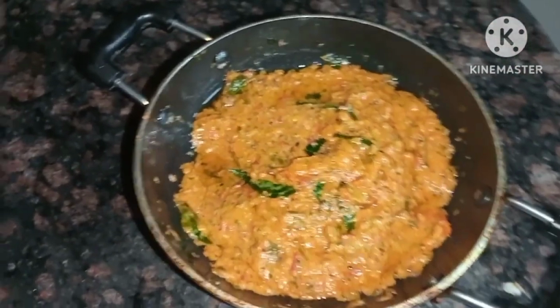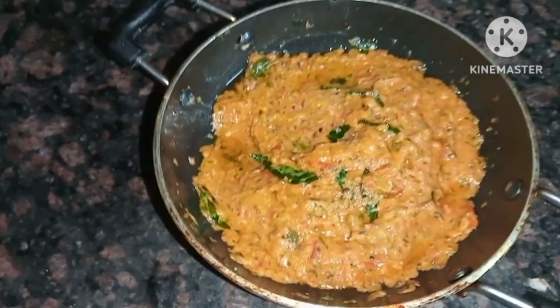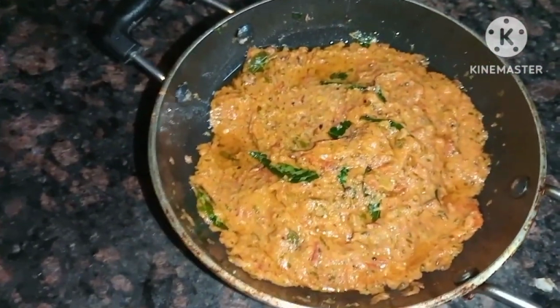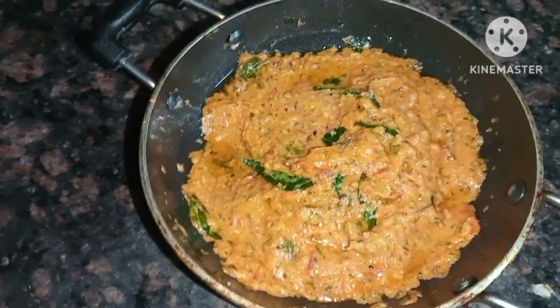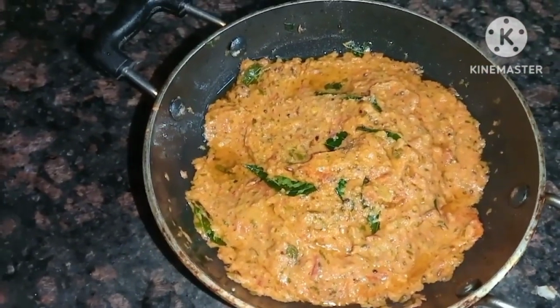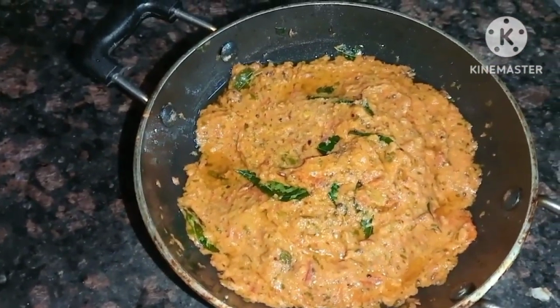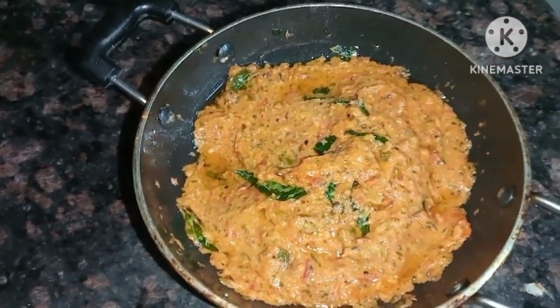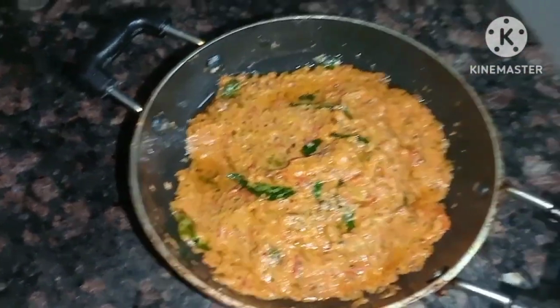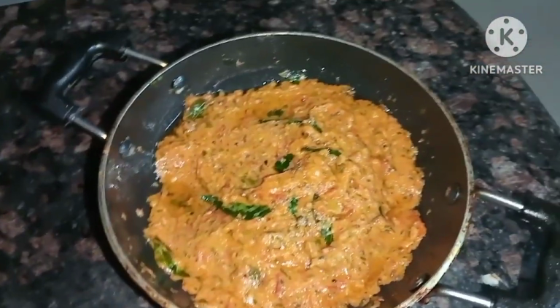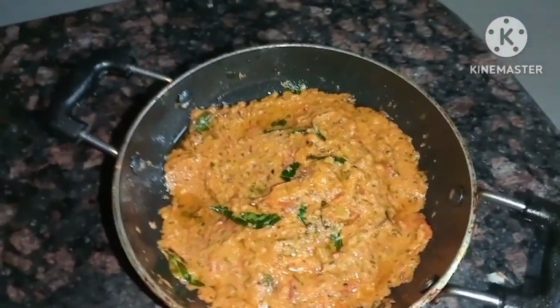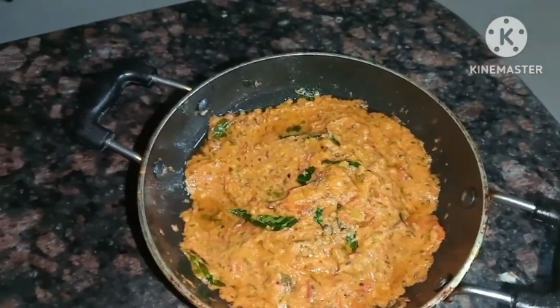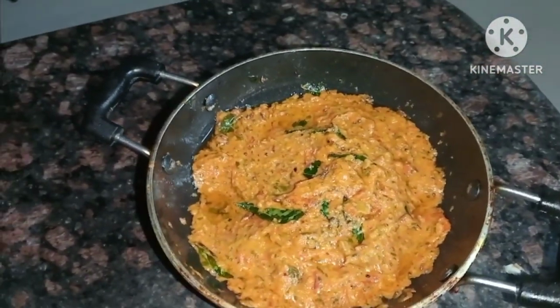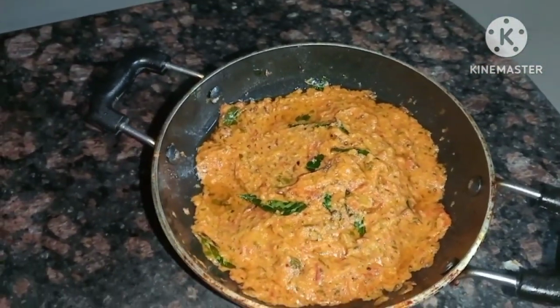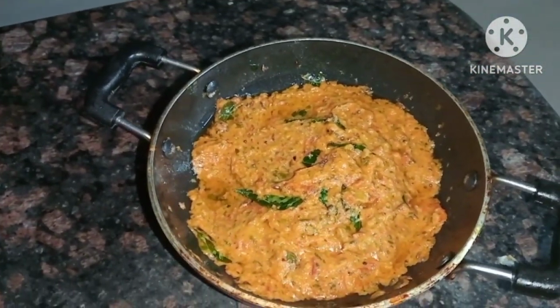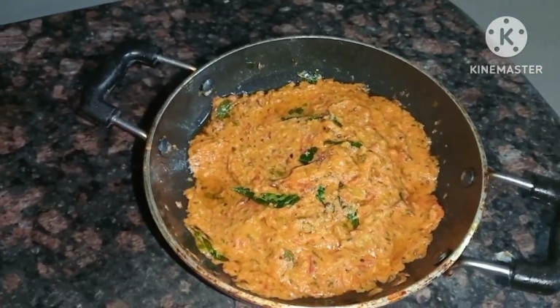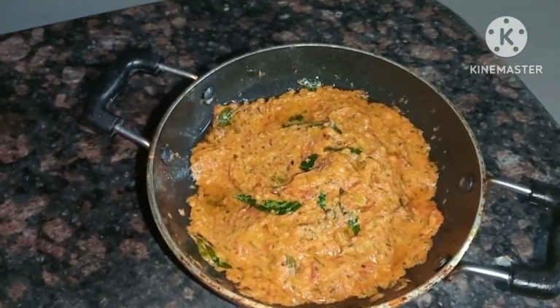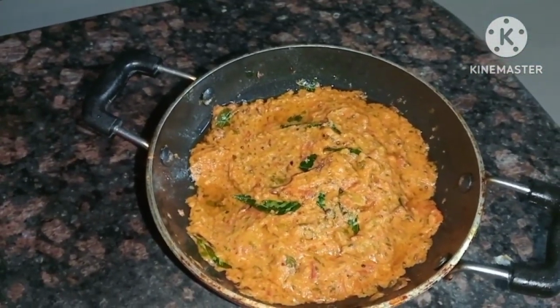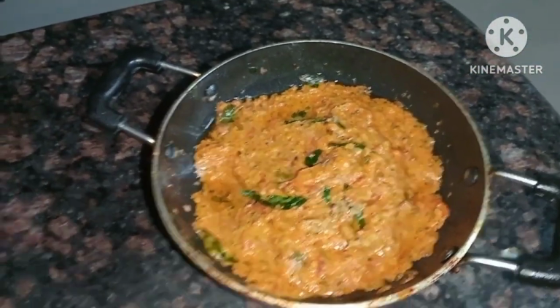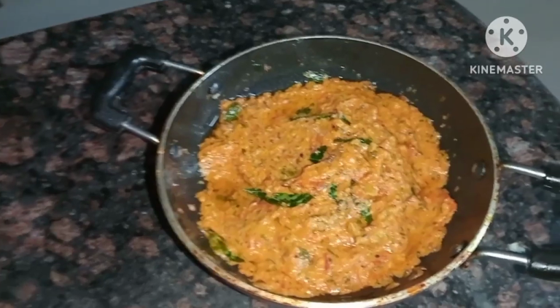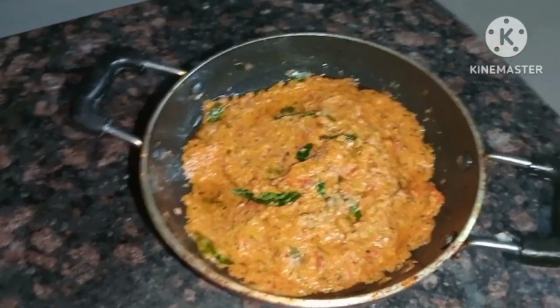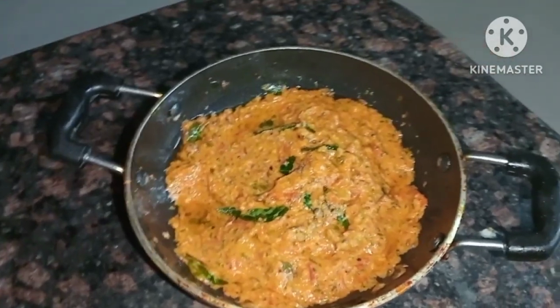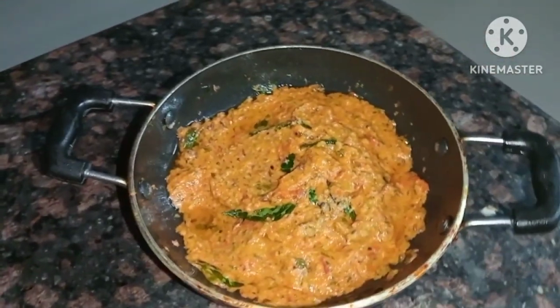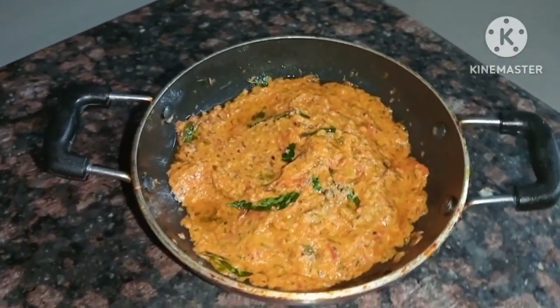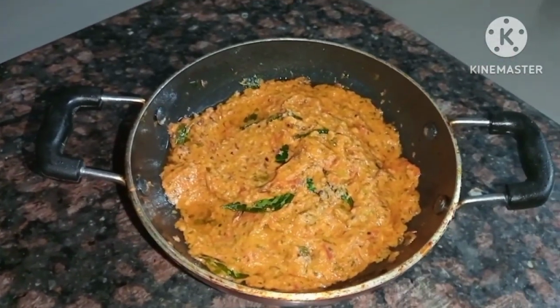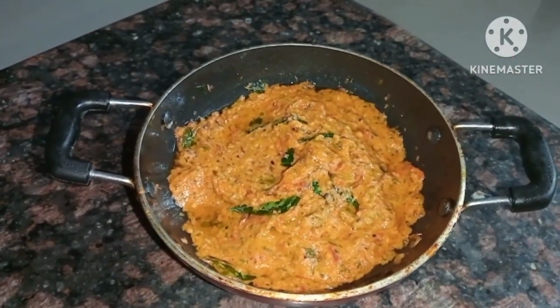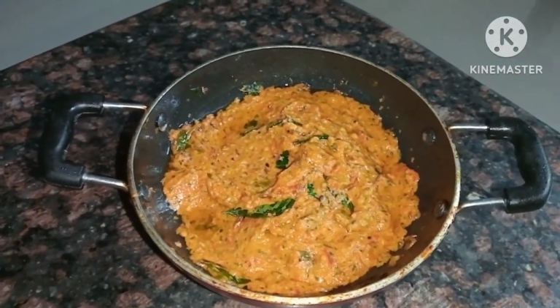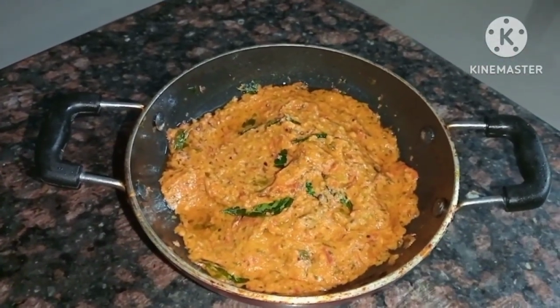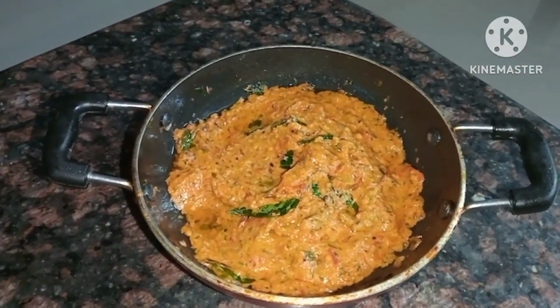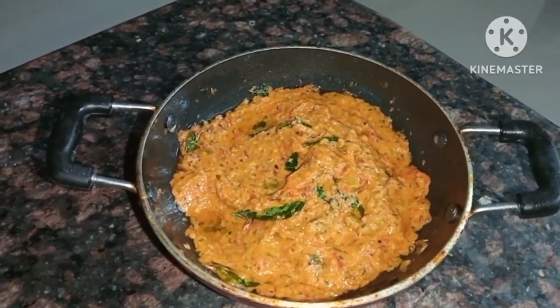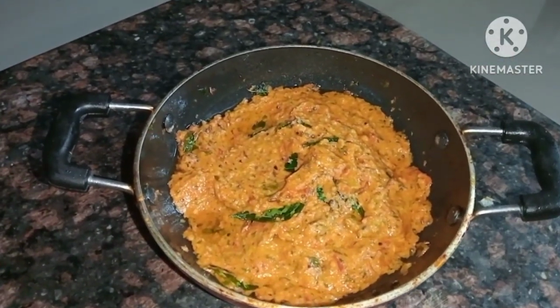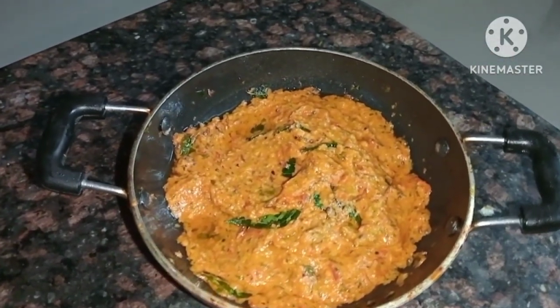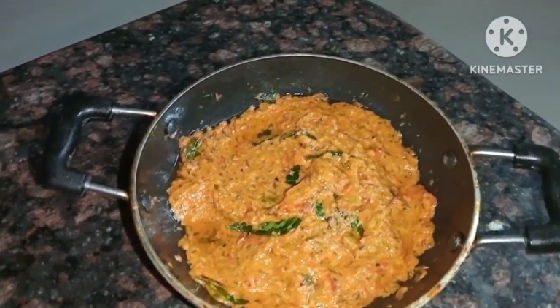Hello friends, welcome back to Vidya's Telugu channel. This recipe is very simple and uses very few ingredients.